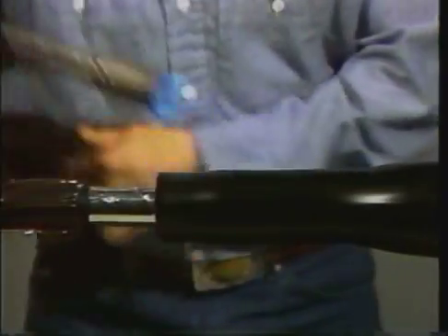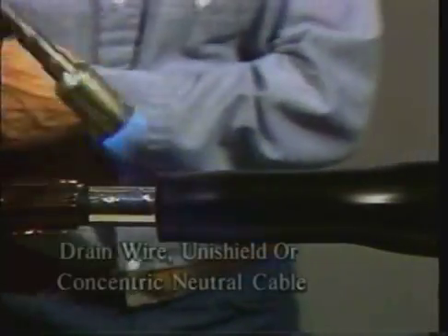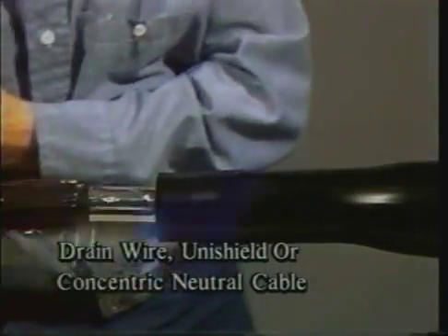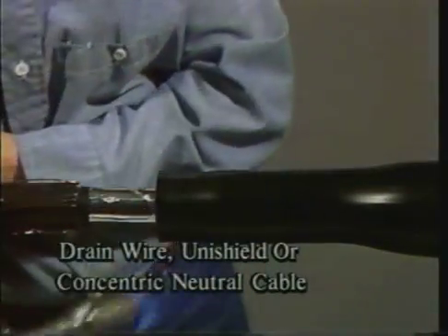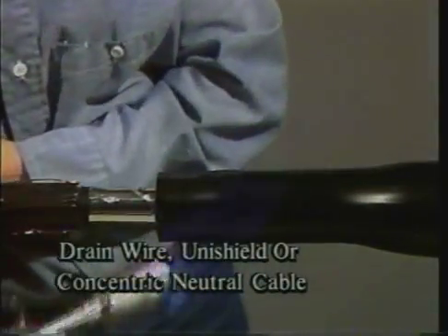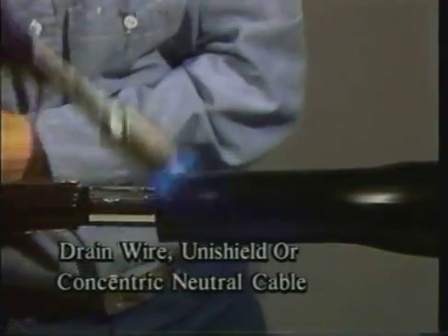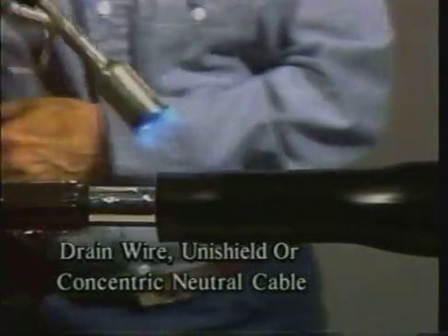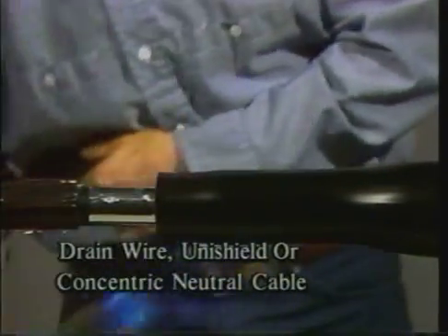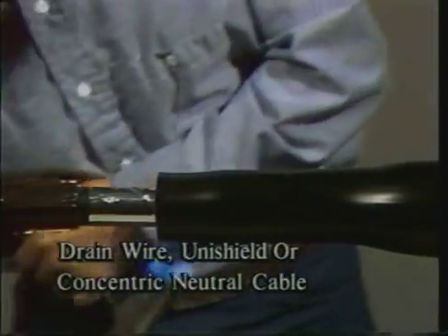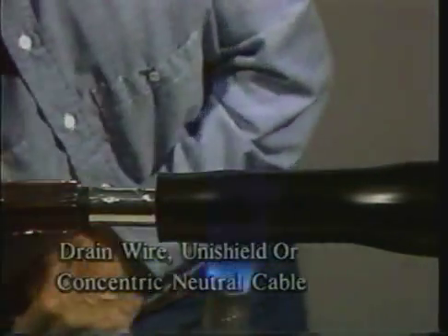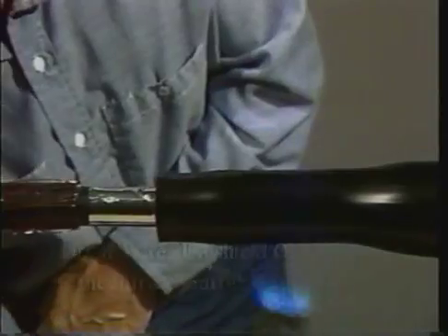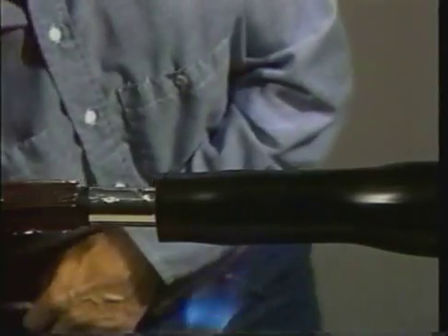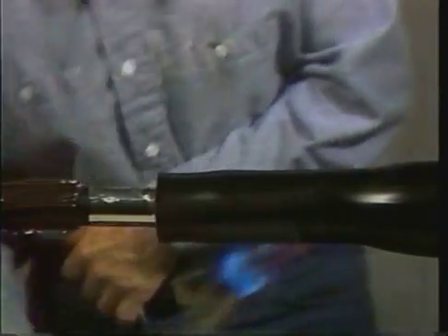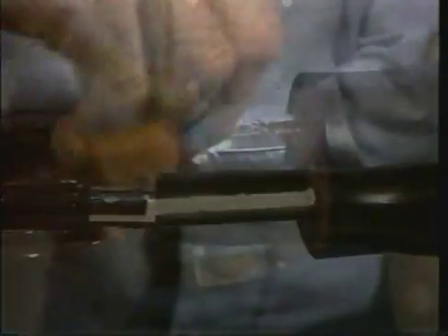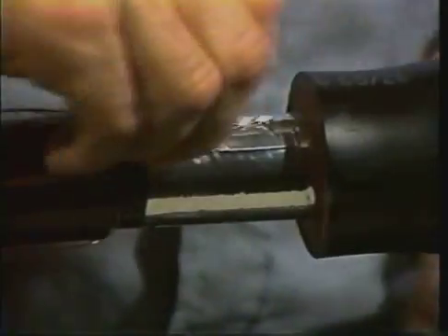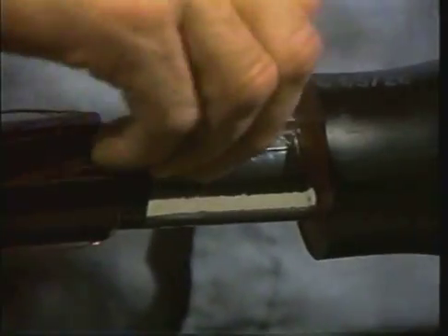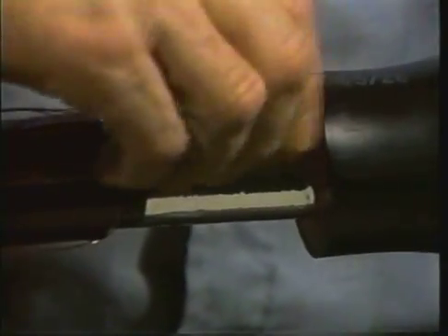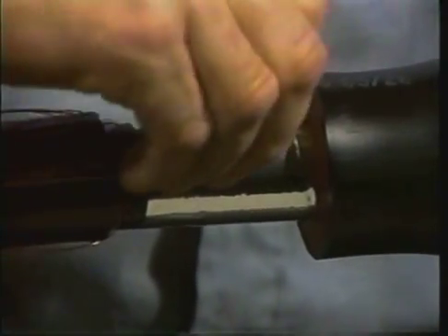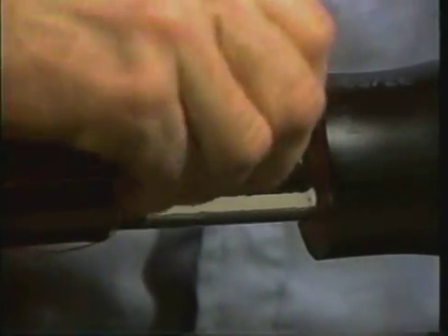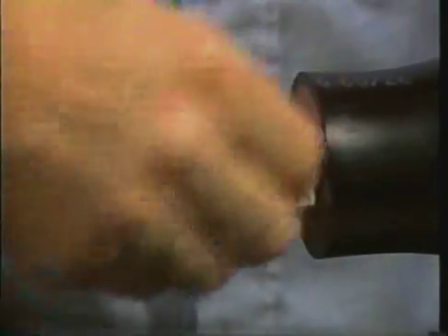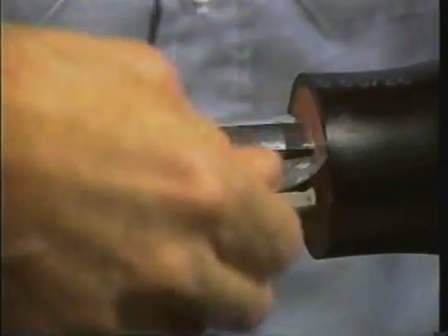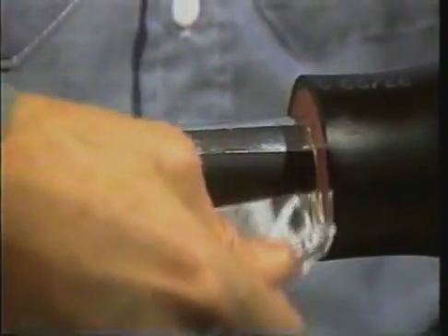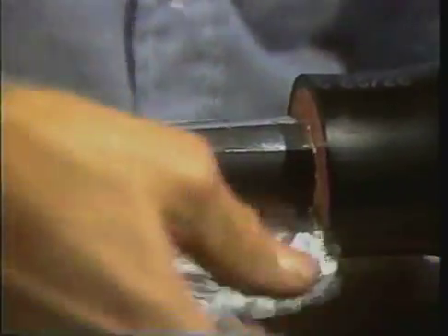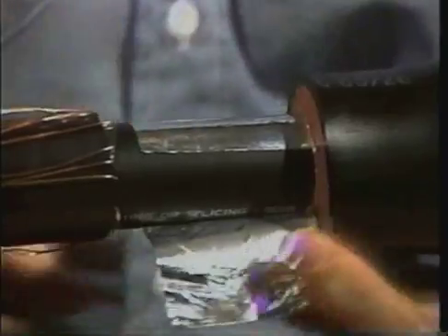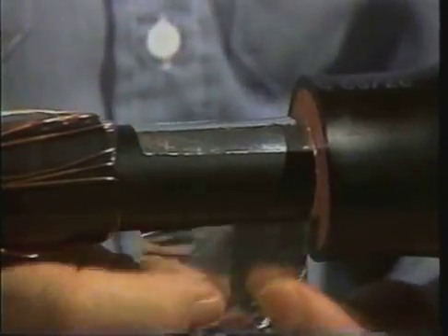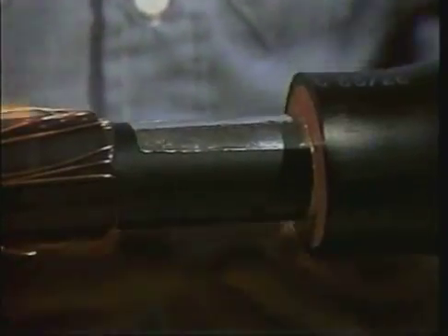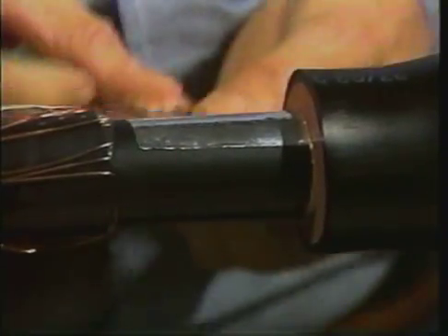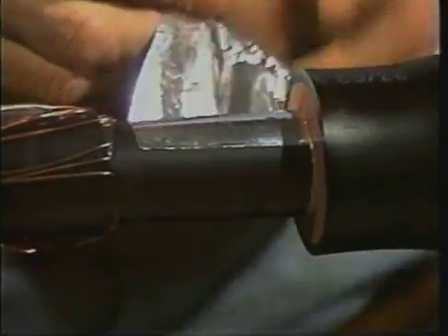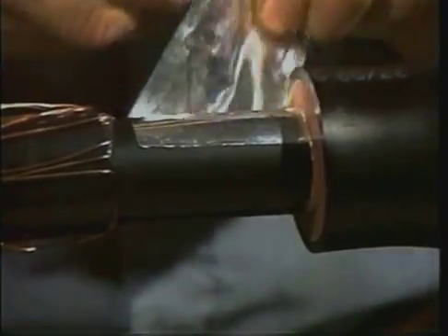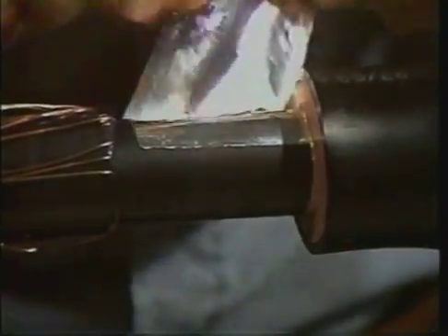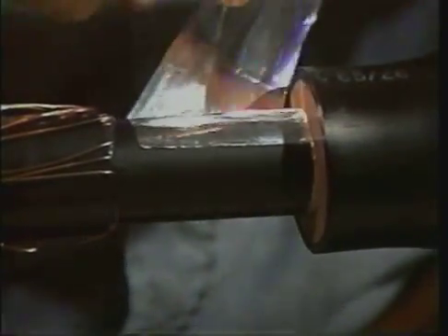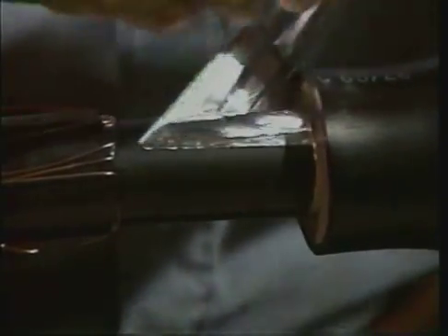If you are using drain wire, uni-shield, or concentric neutral cables, you should now remove the aluminum deflector. It is alright if some of the deflector remains under the black and red tube.